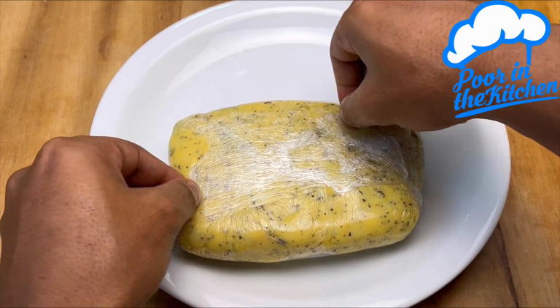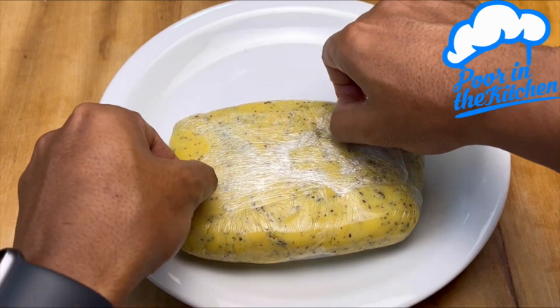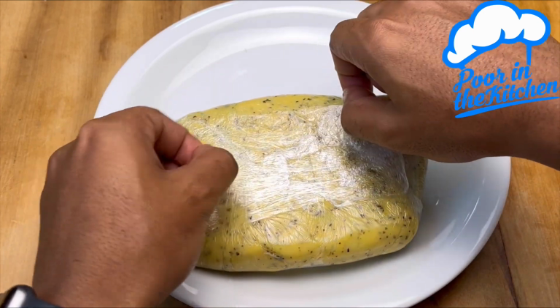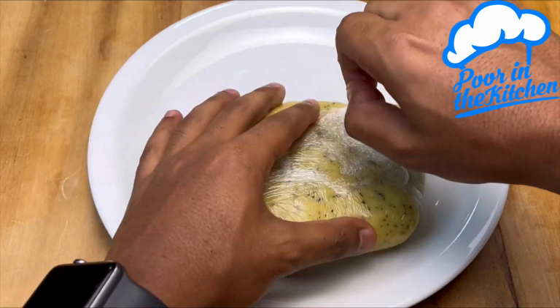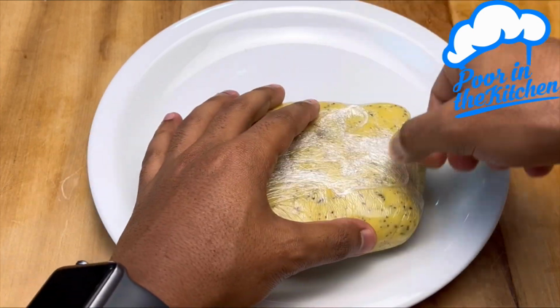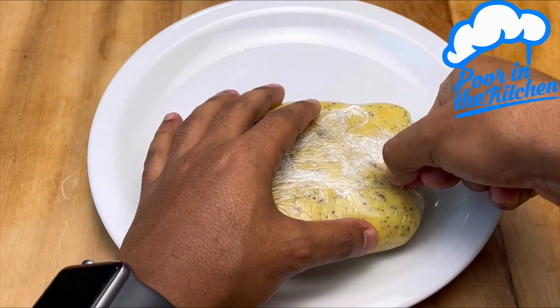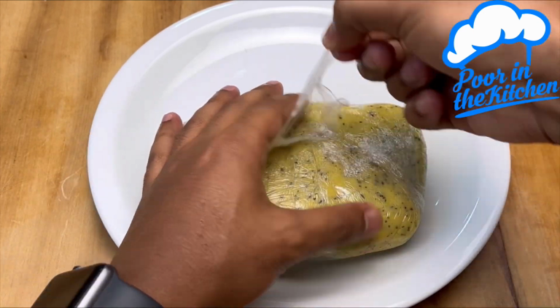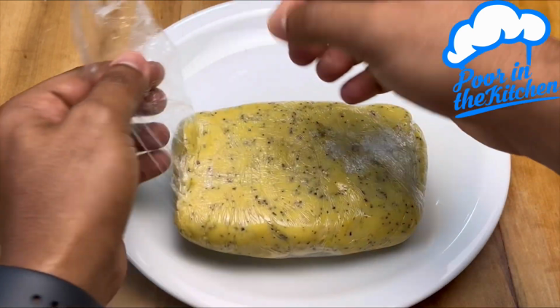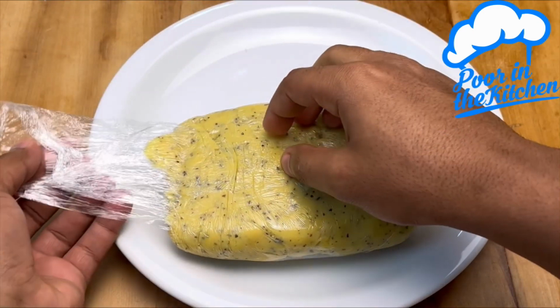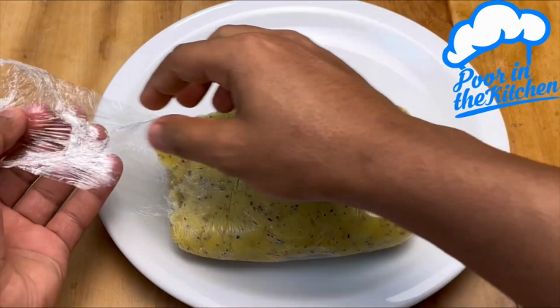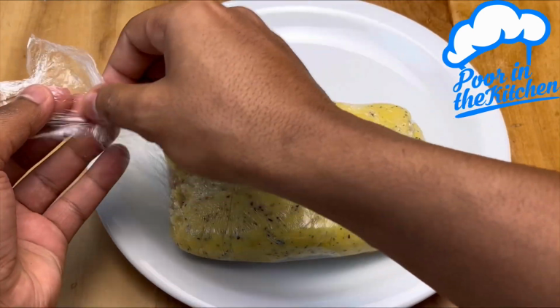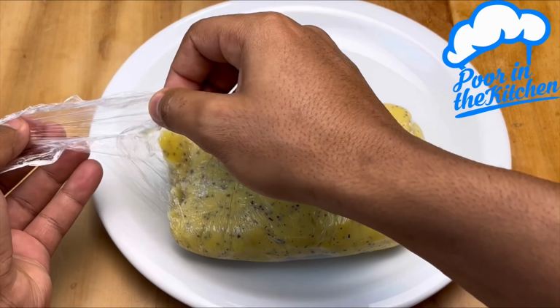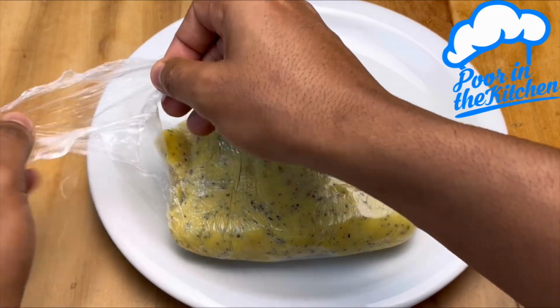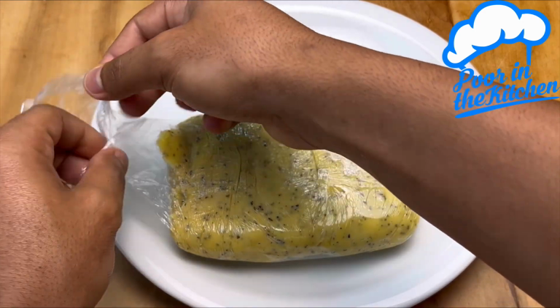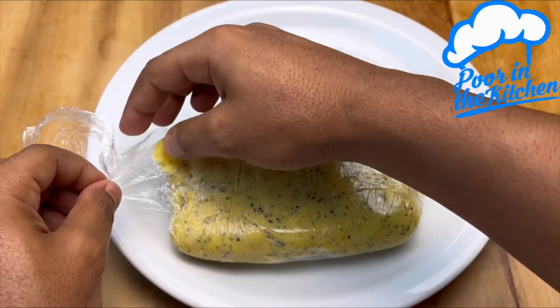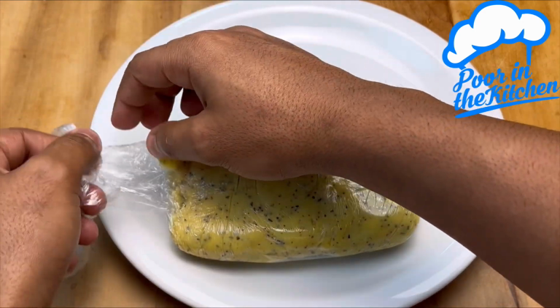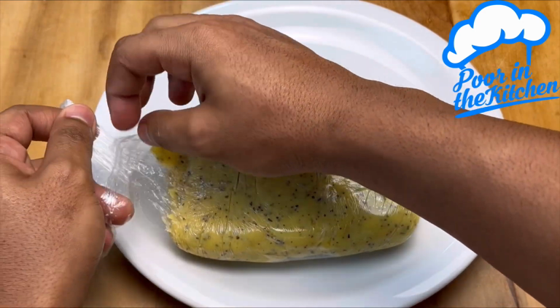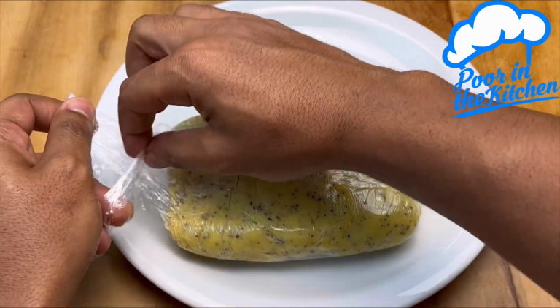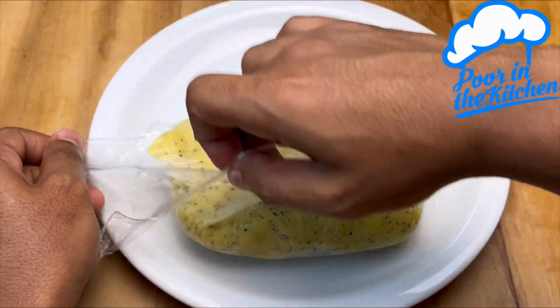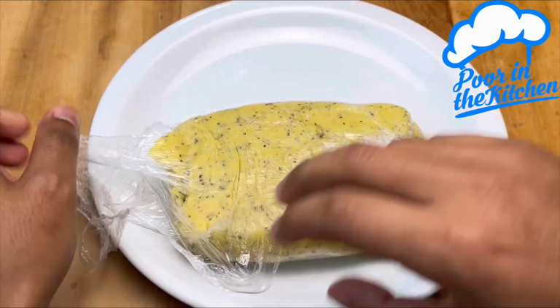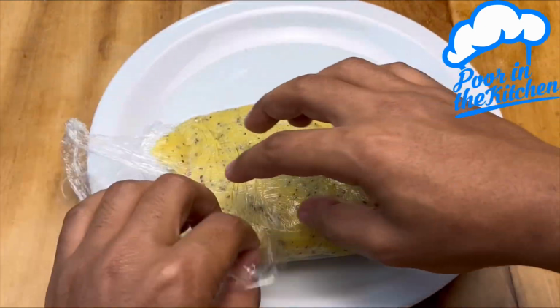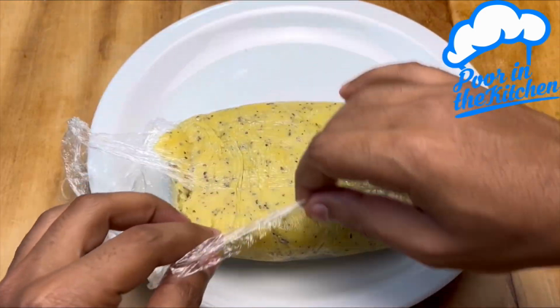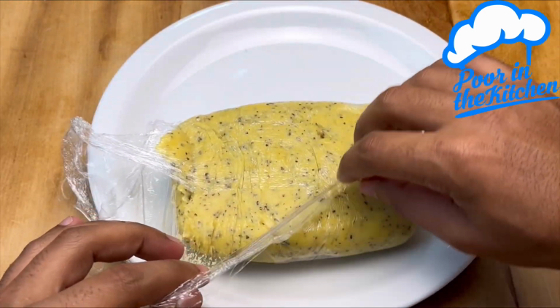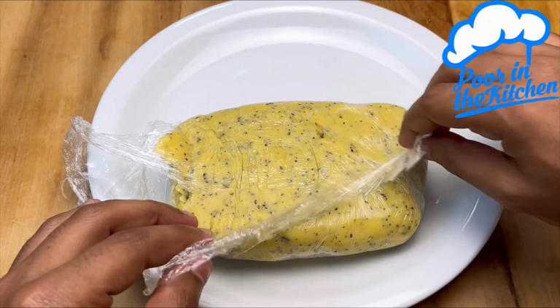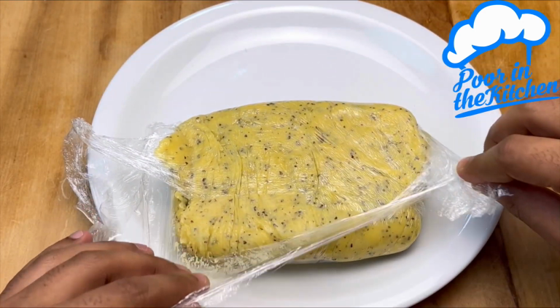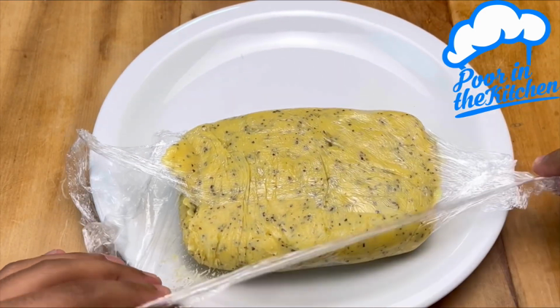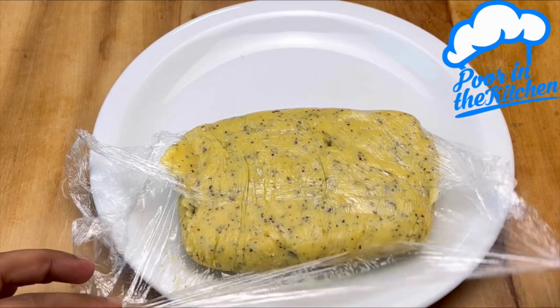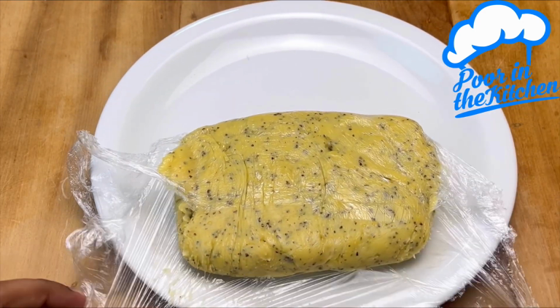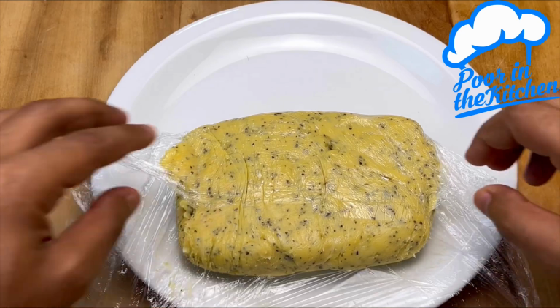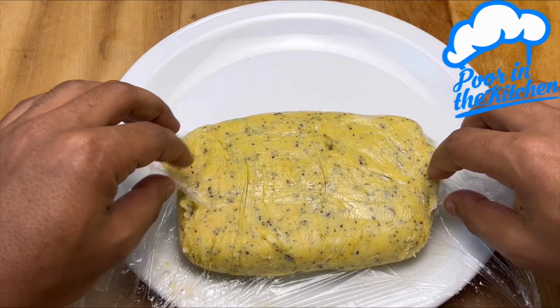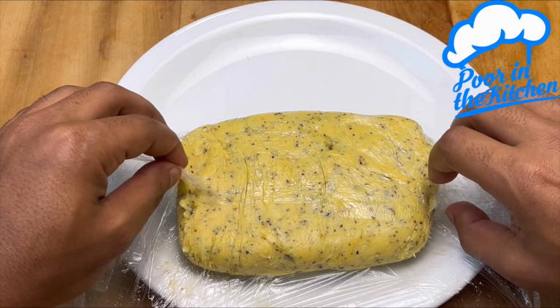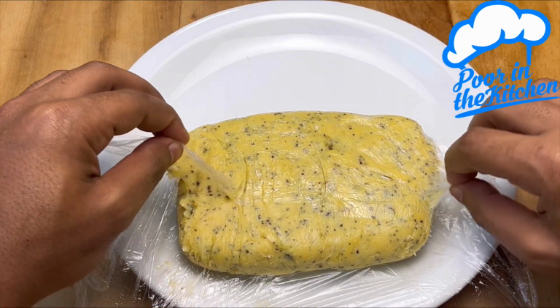With greased hands — could be with water or some butter — start rolling it up. Repeat with the rest of the brigadeiro.